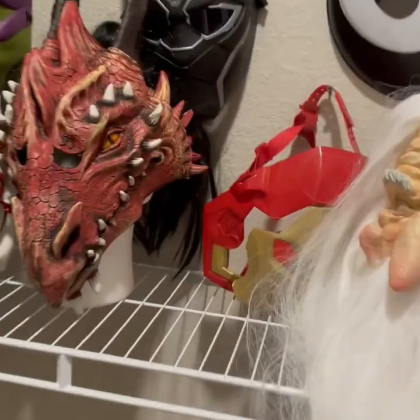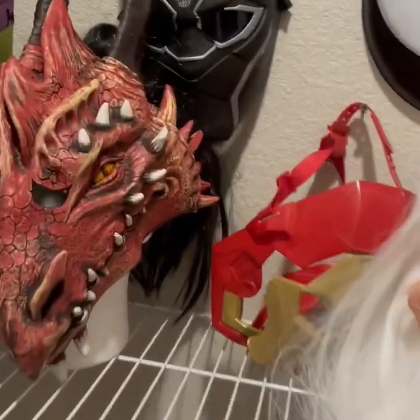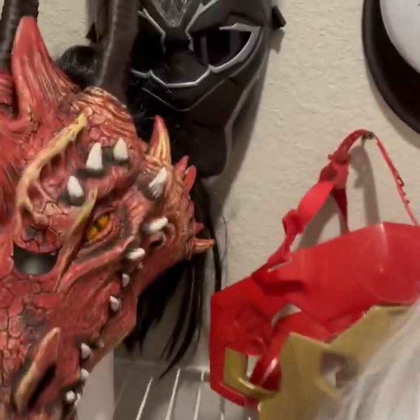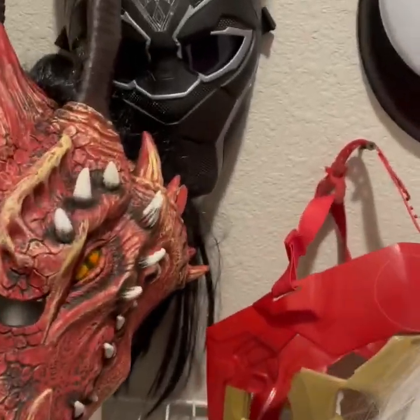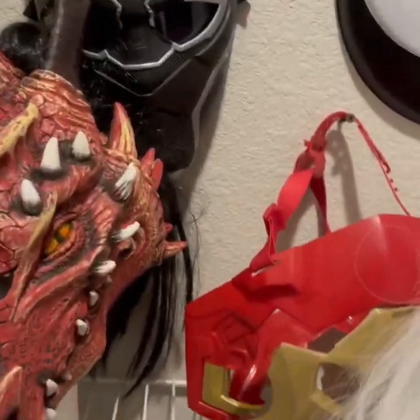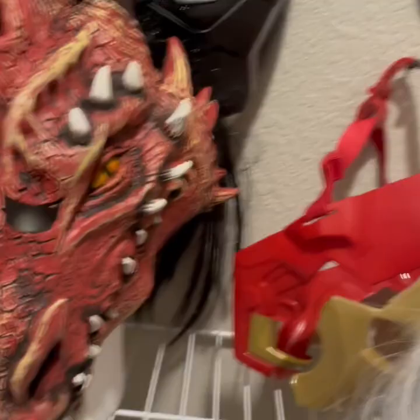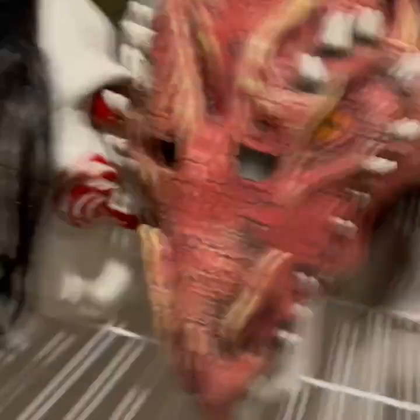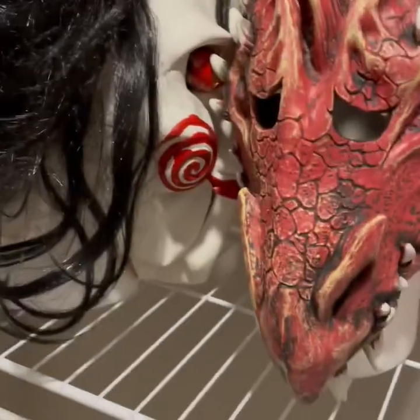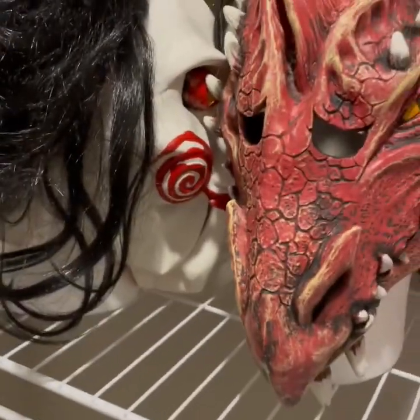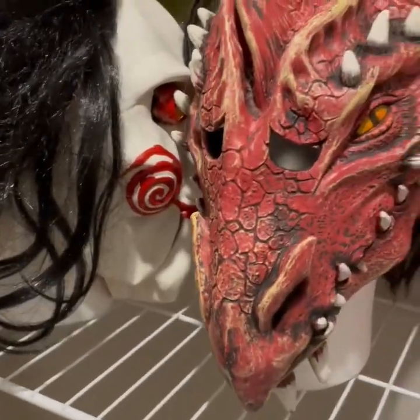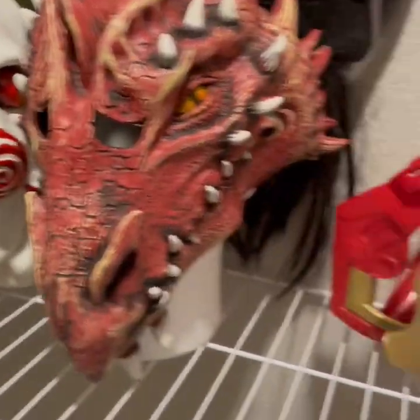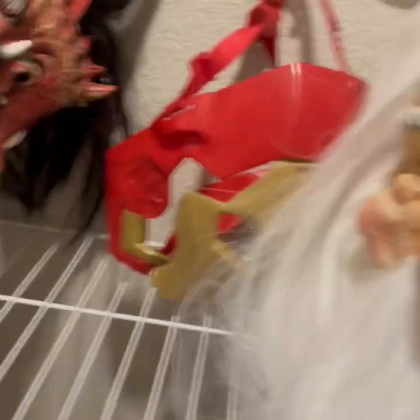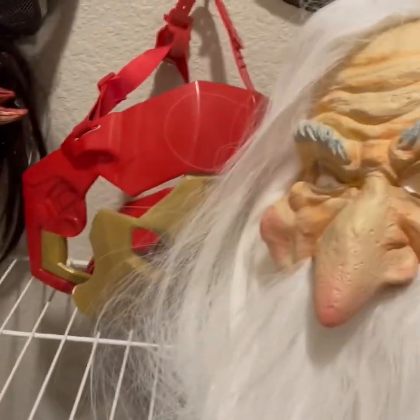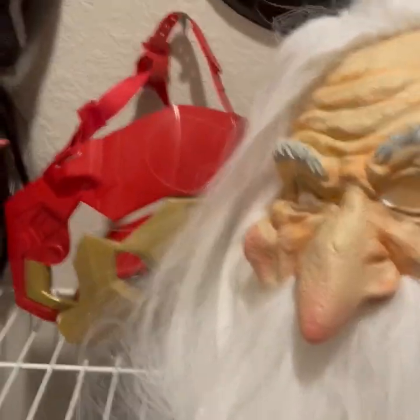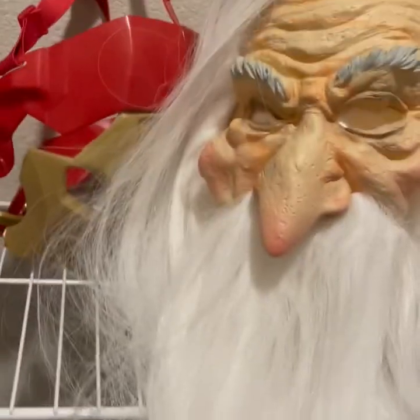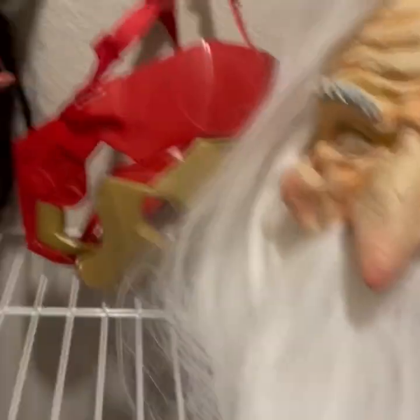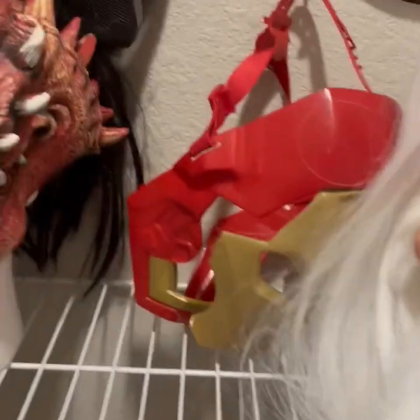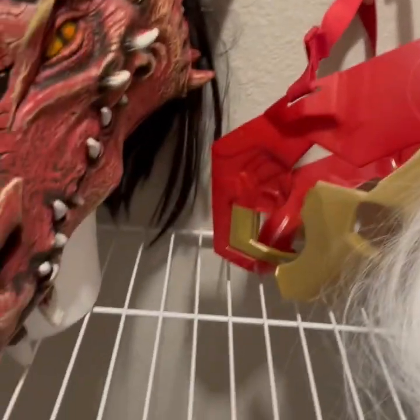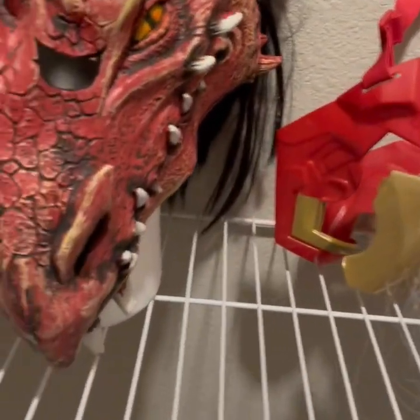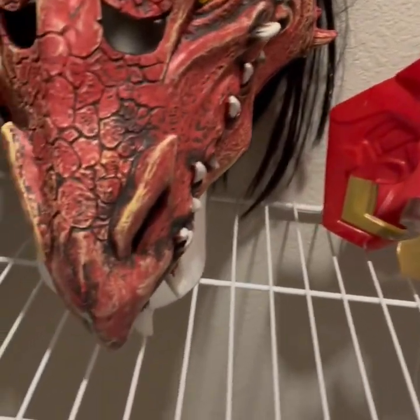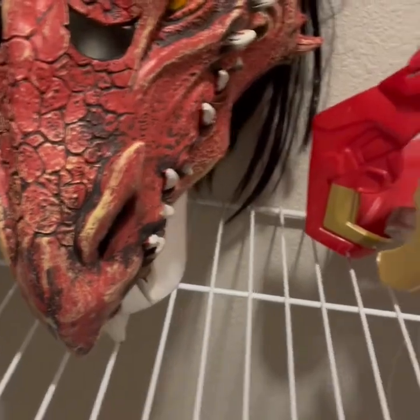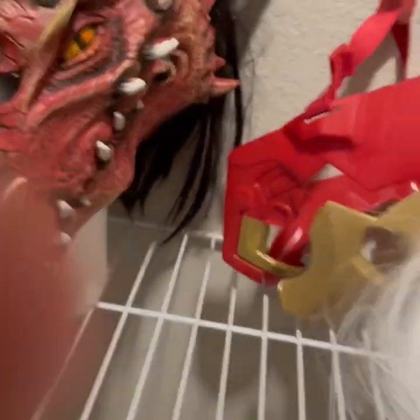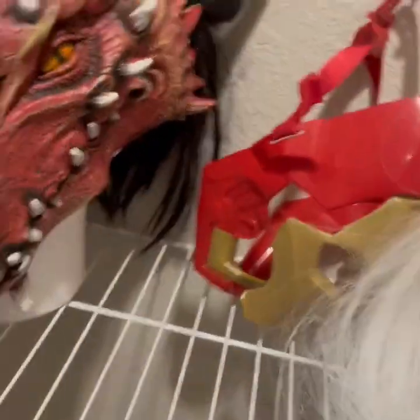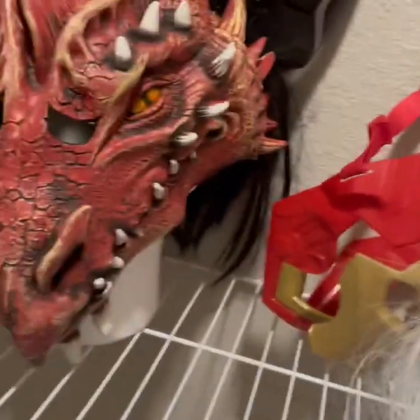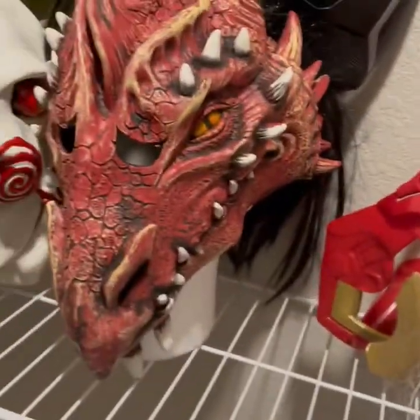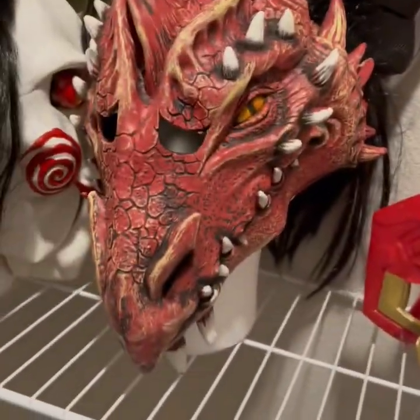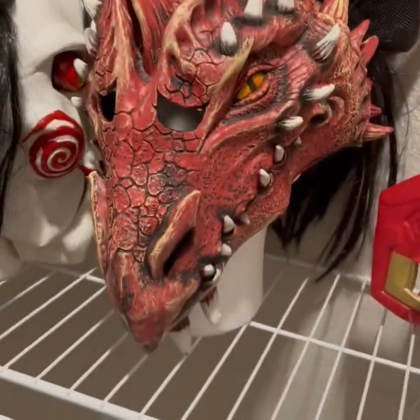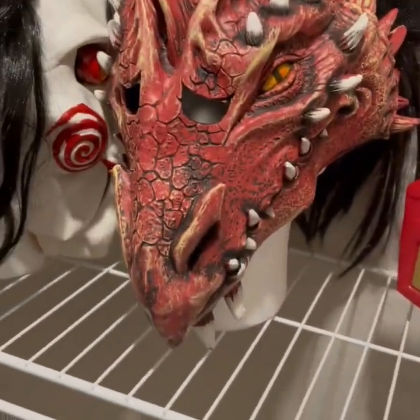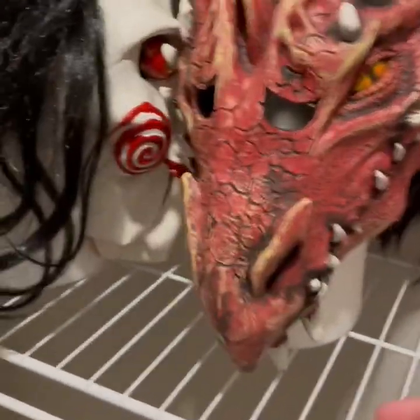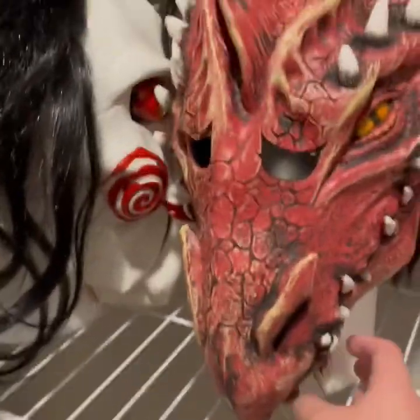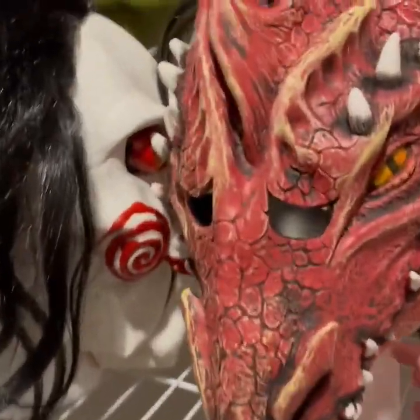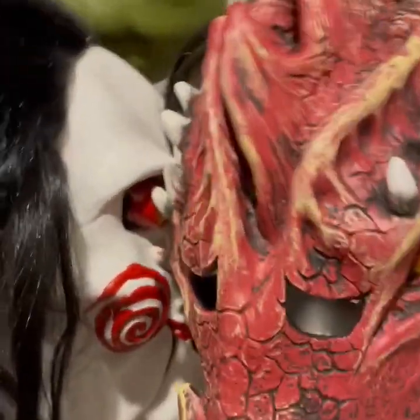Hey guys, it's me MadMask Studios, and today I got something really cool to show you, especially at the end. What I wanted to show you was I got these new foam heads.